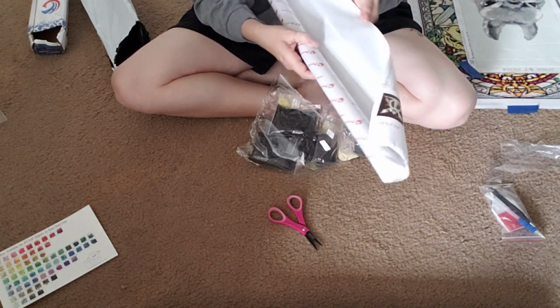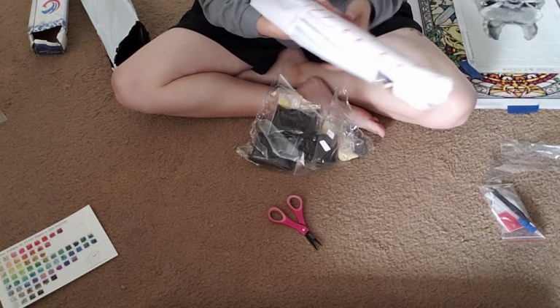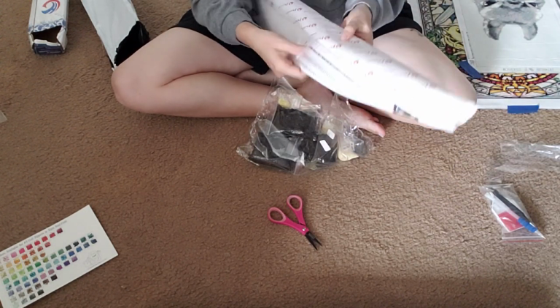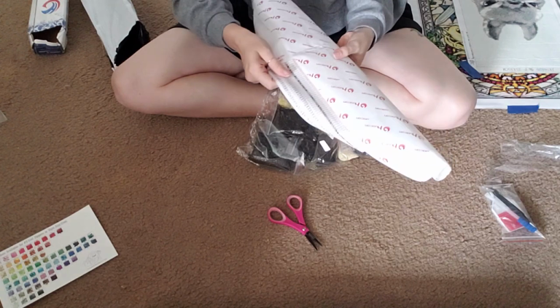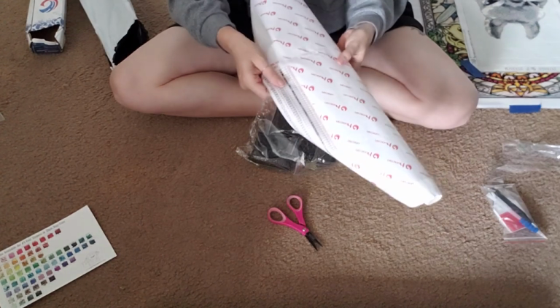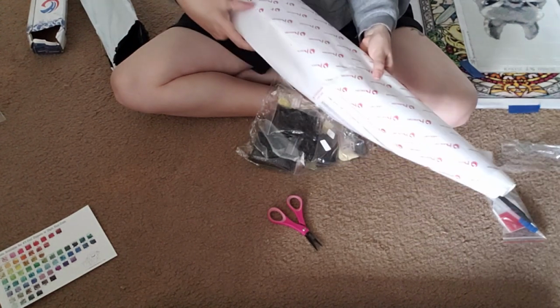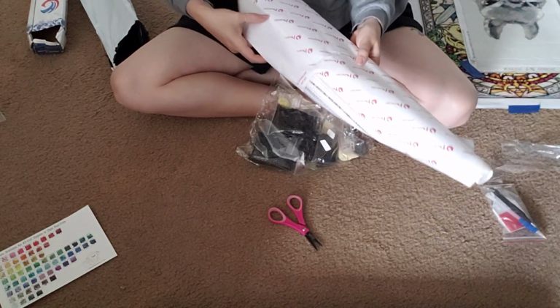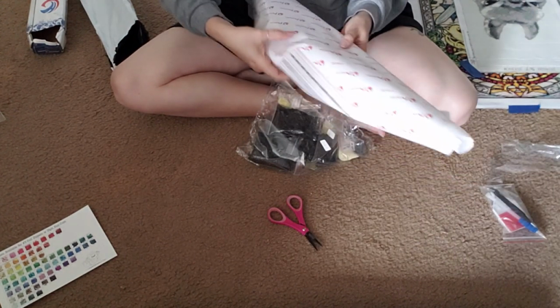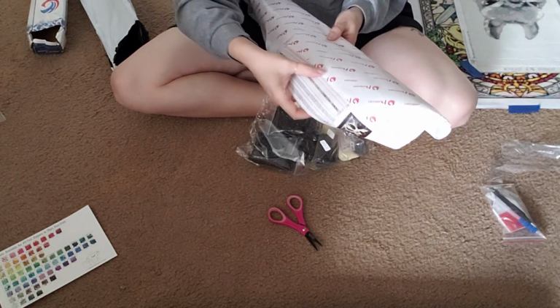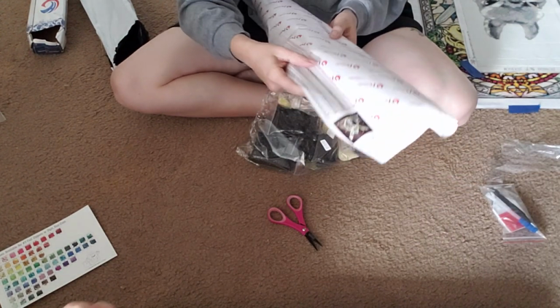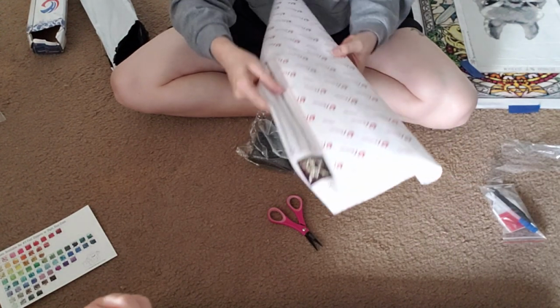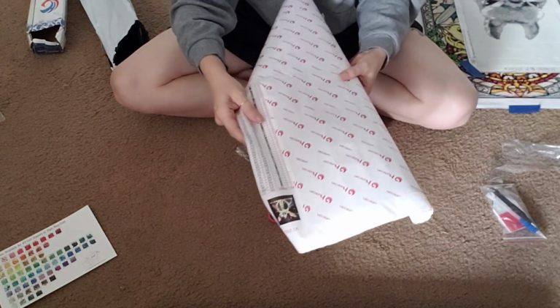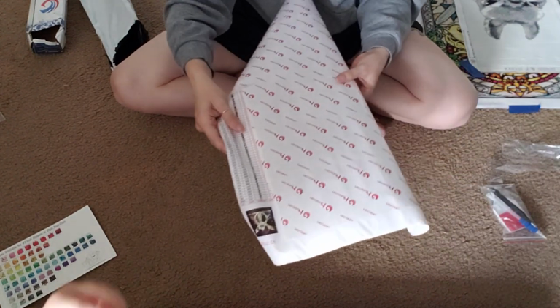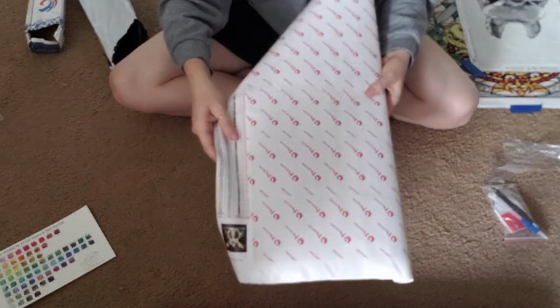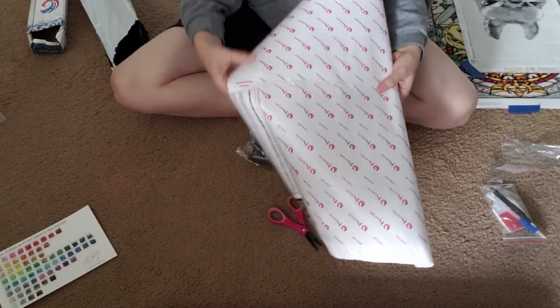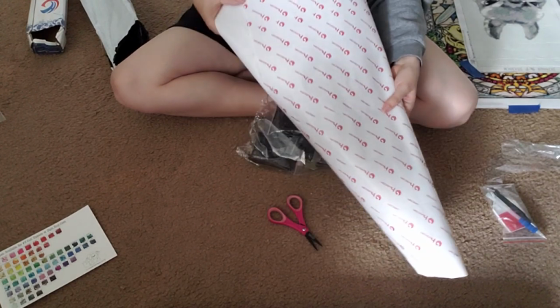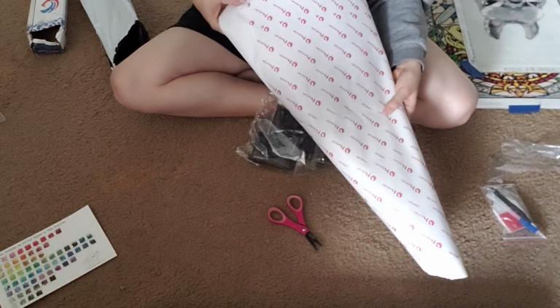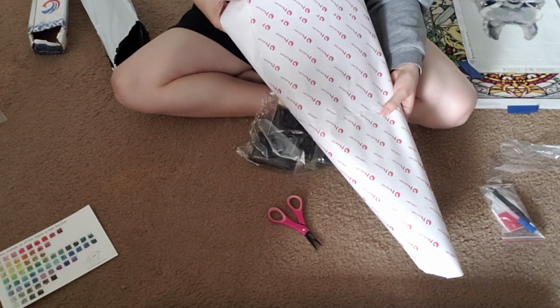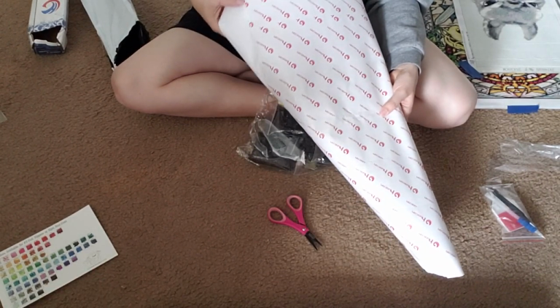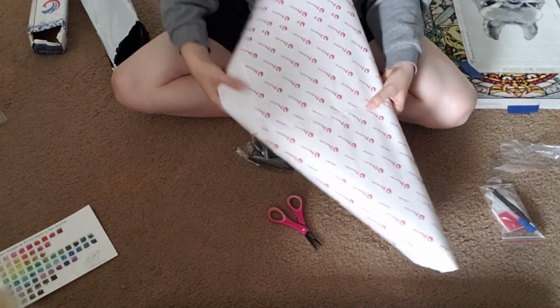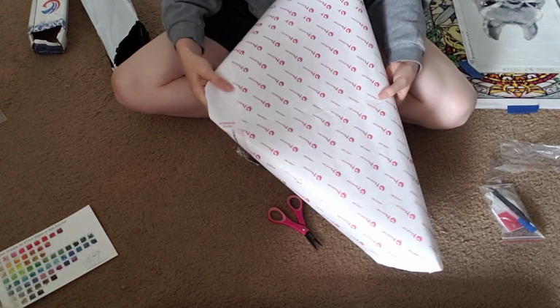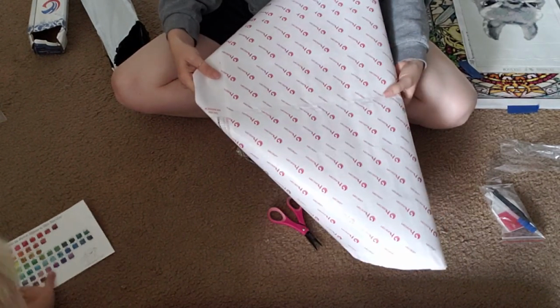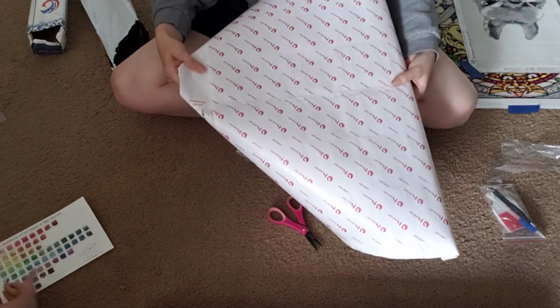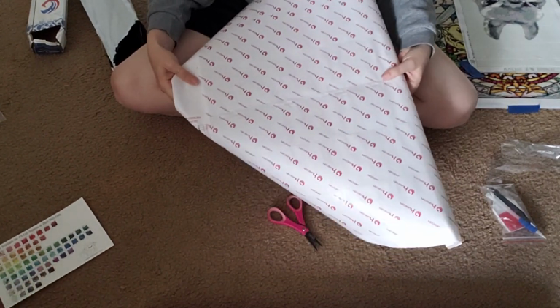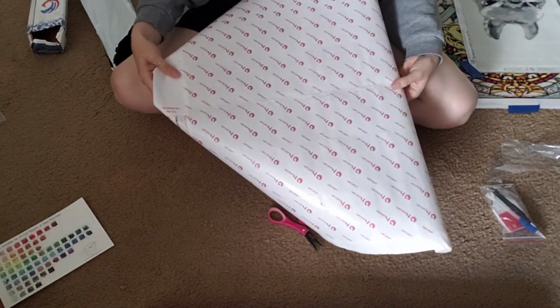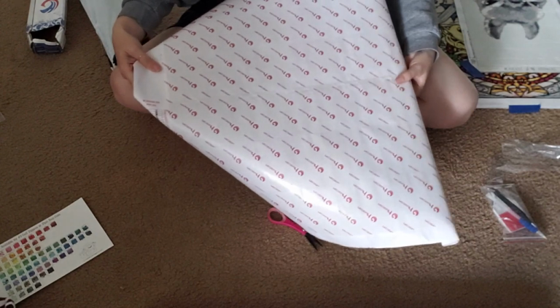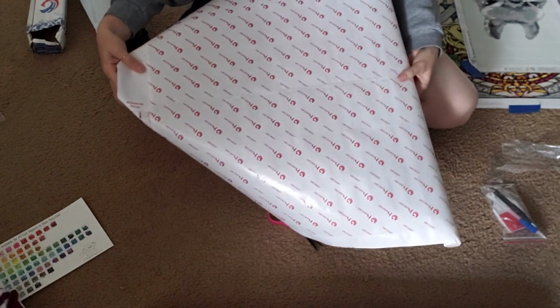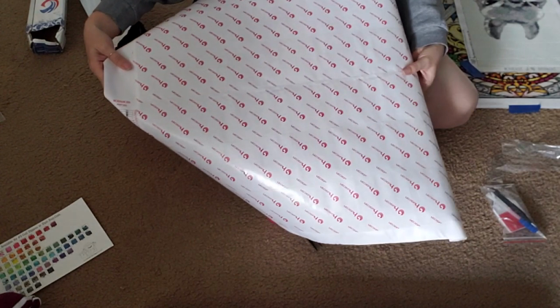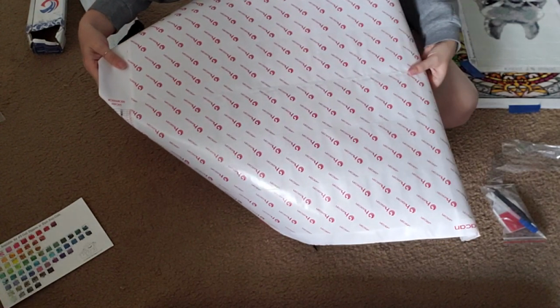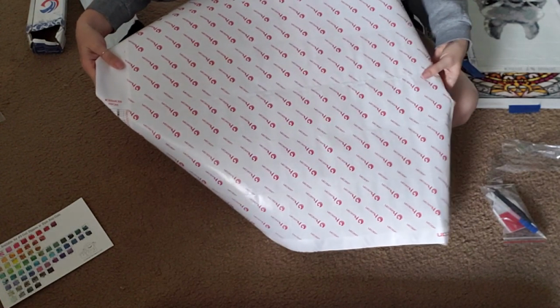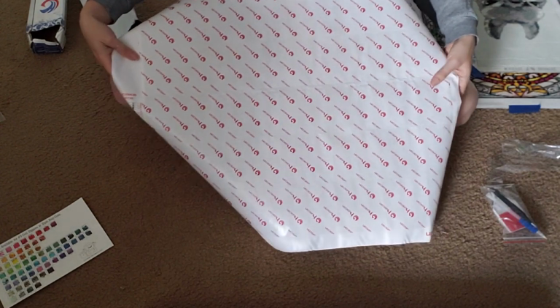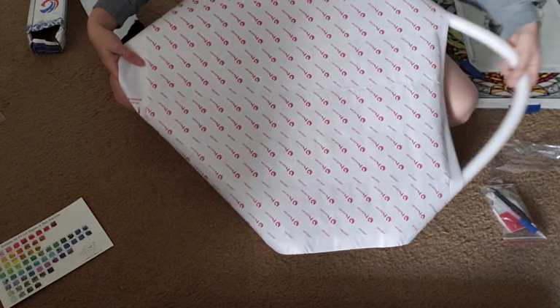Oh my goodness. This is so big. One, two, three, four, five, six — six panels. I'm talking about the paper — that's how I work, in just those sections. Oh my goodness, this is huge.